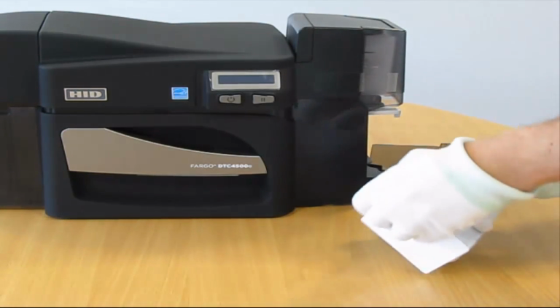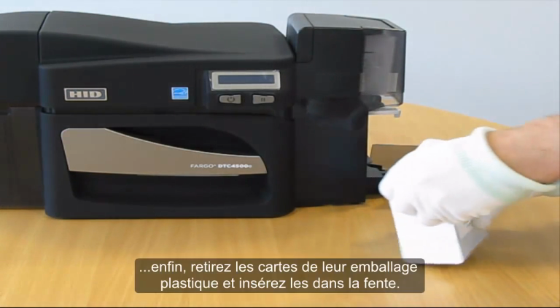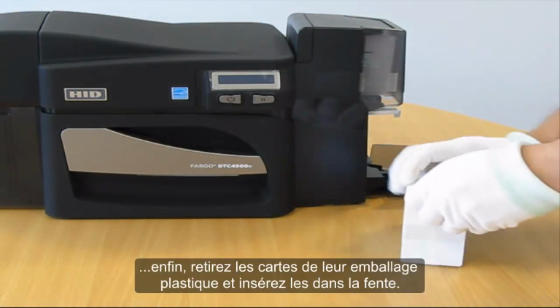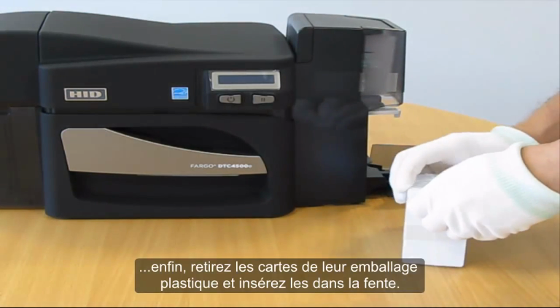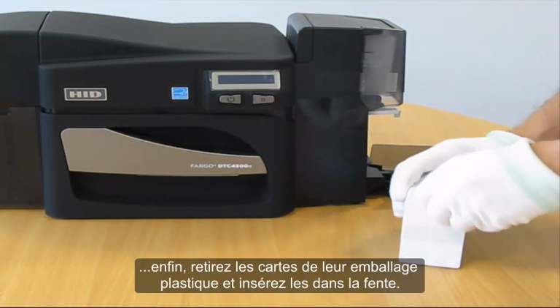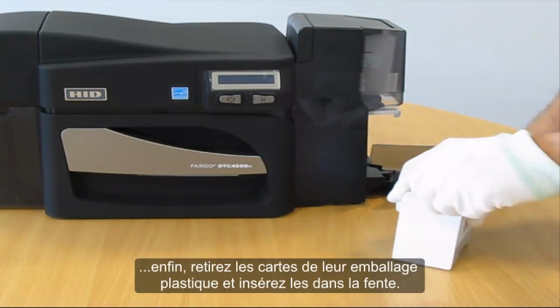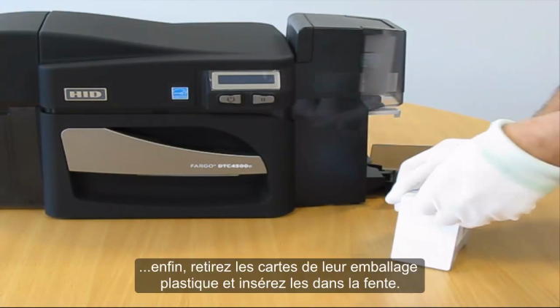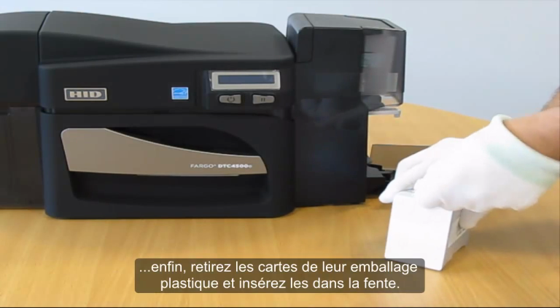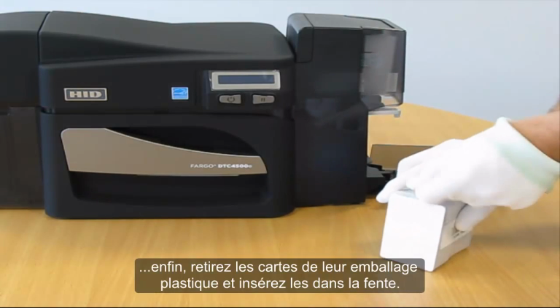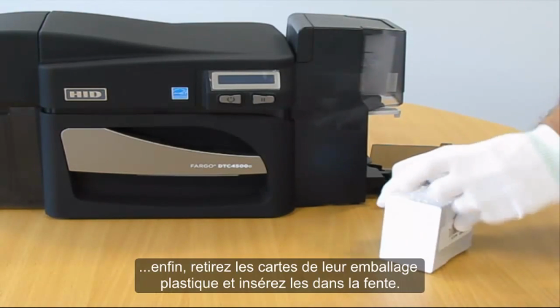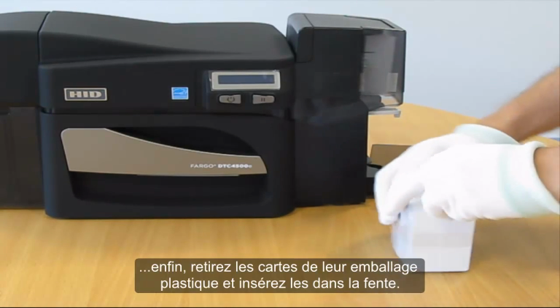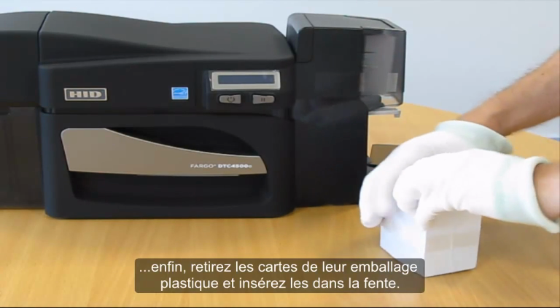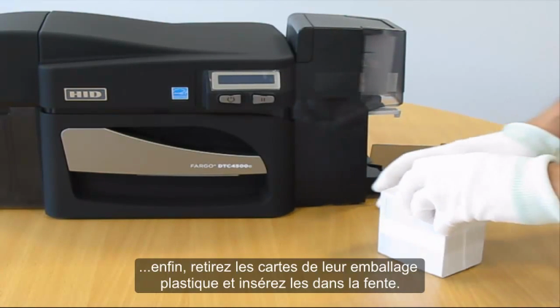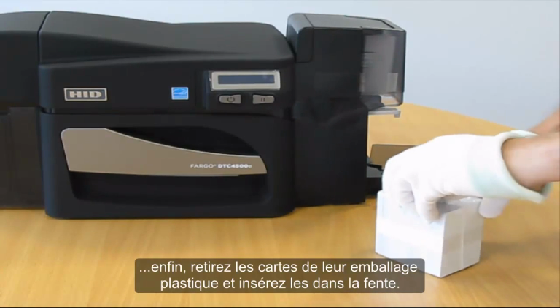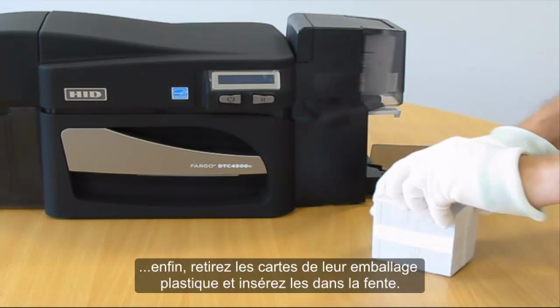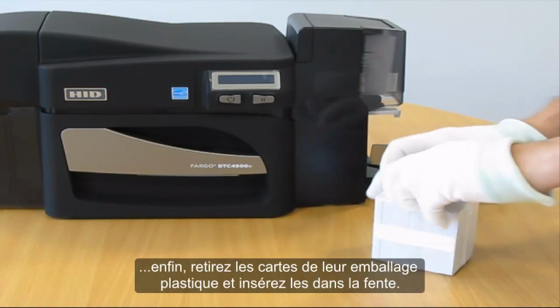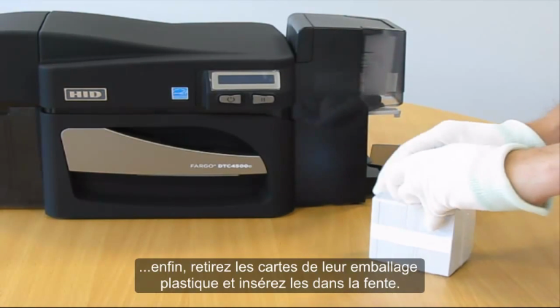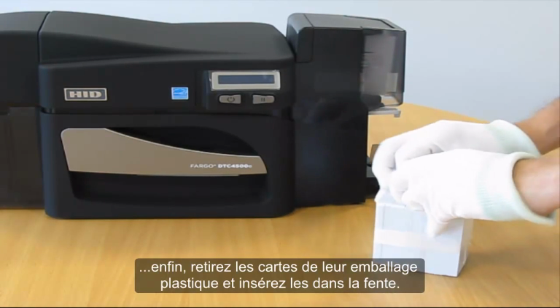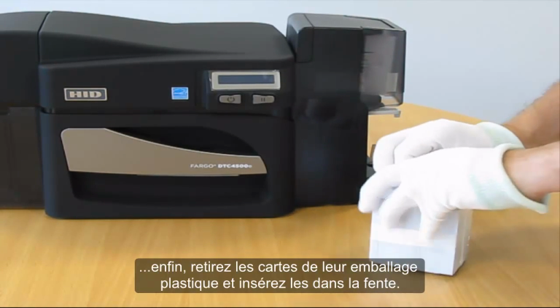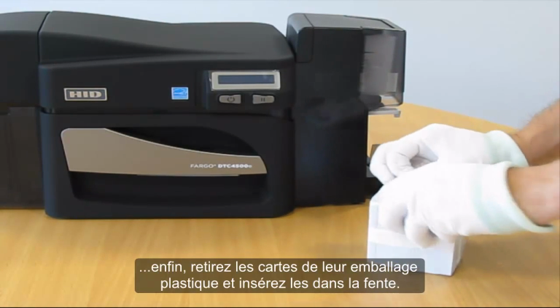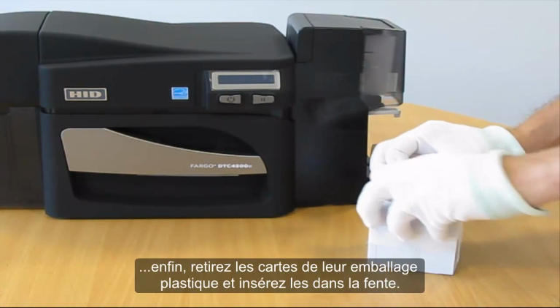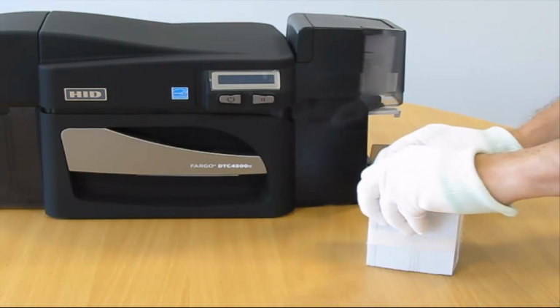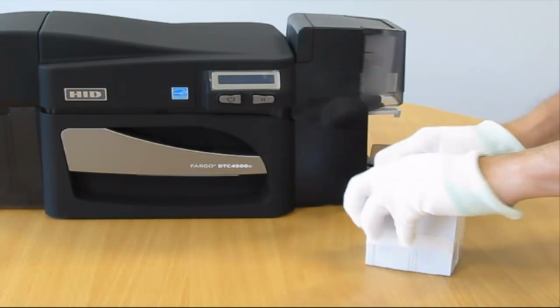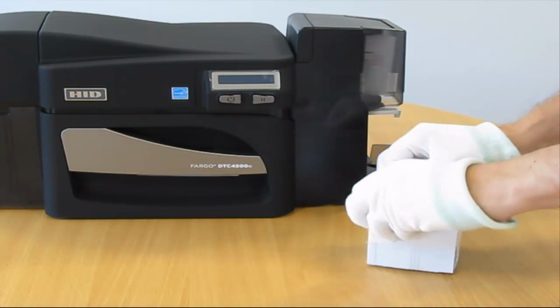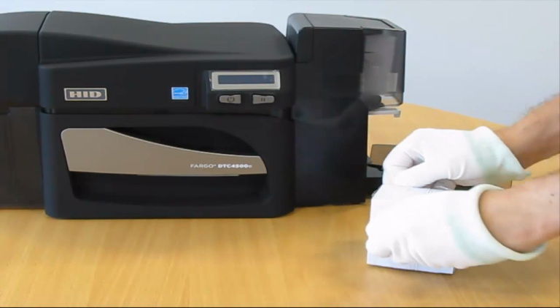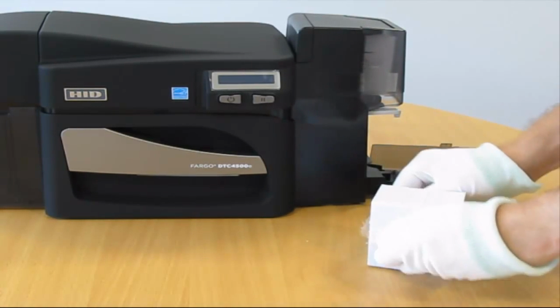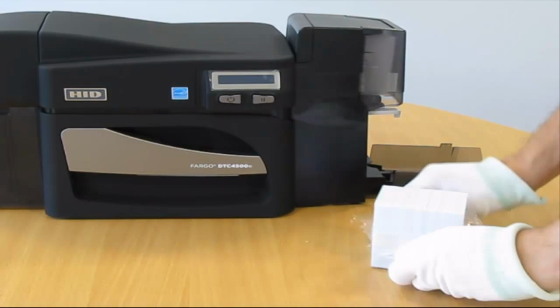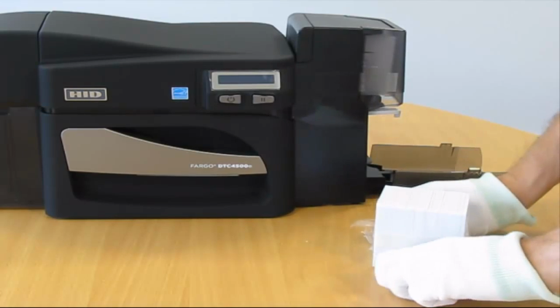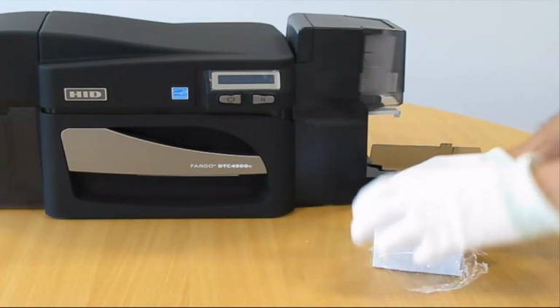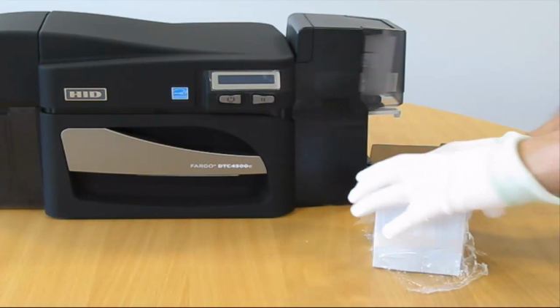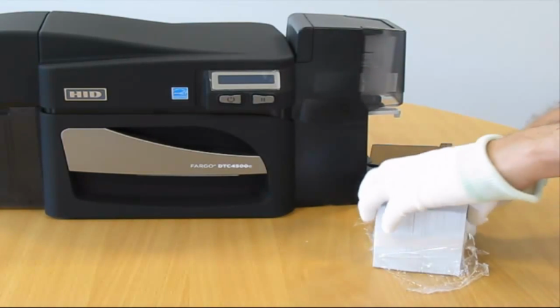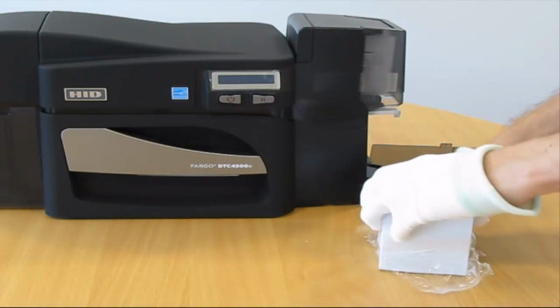Finally, open the cards from their plastic cover and load the cards into the input hopper.